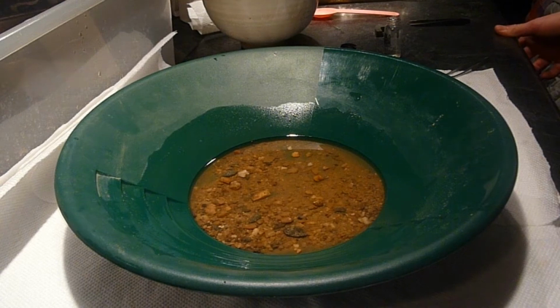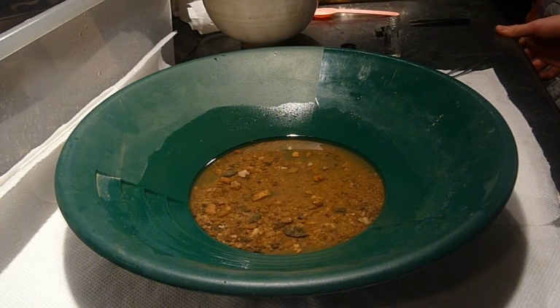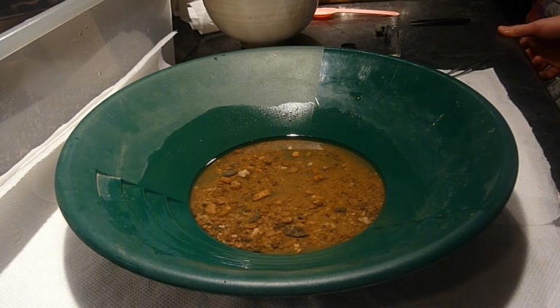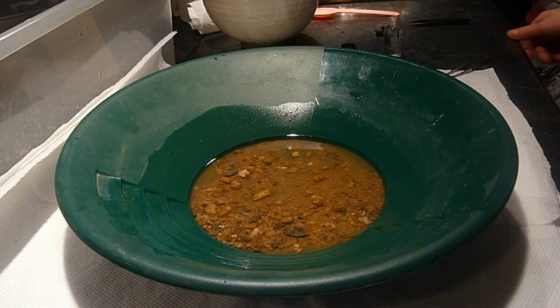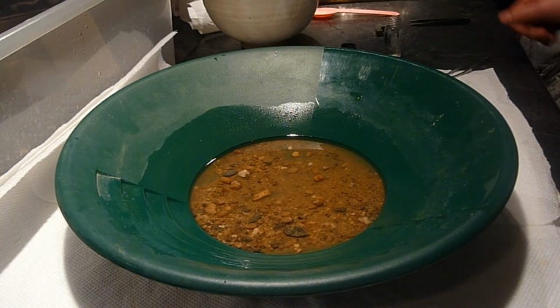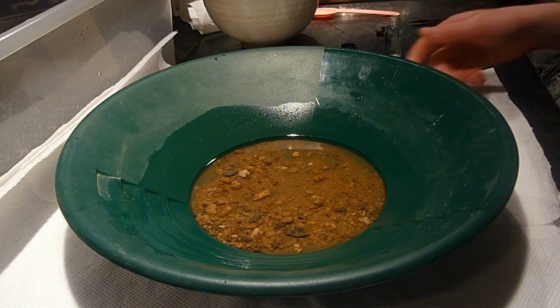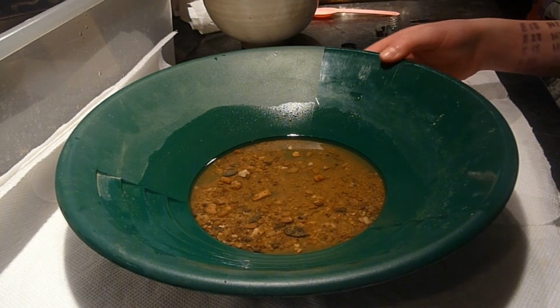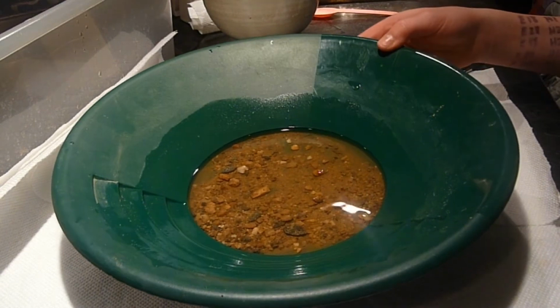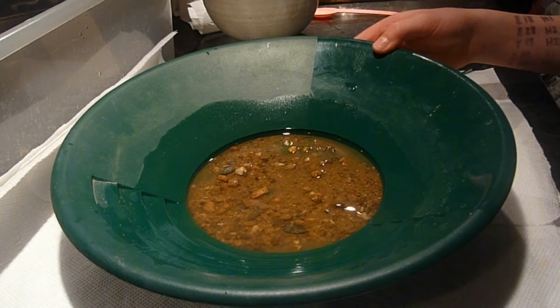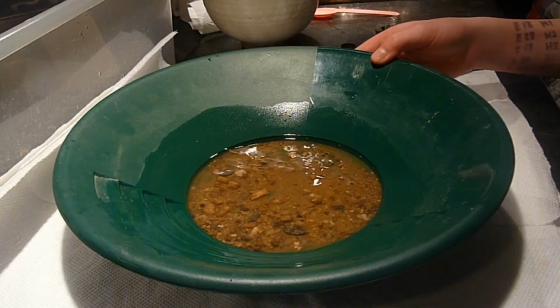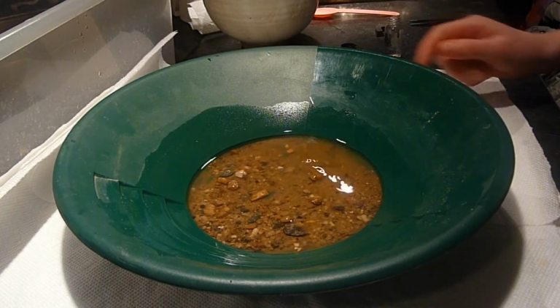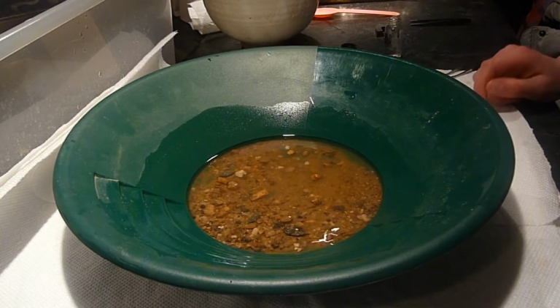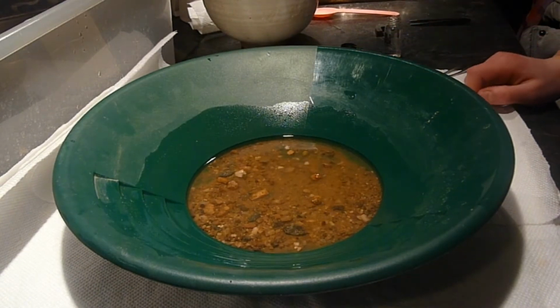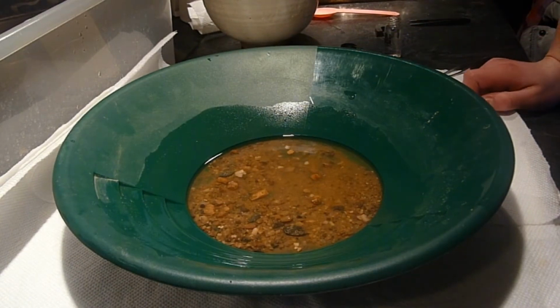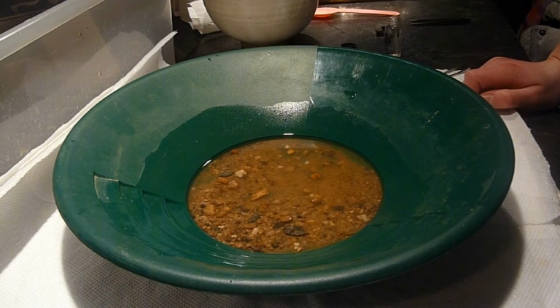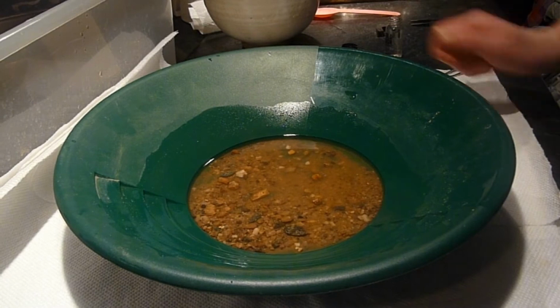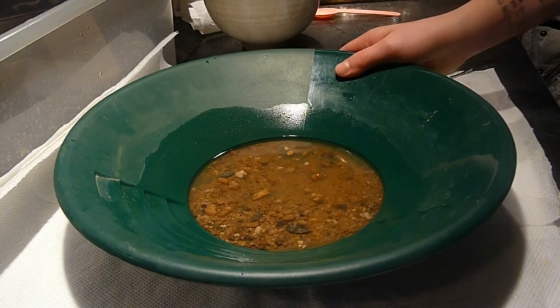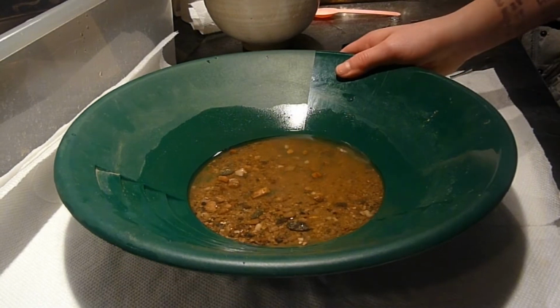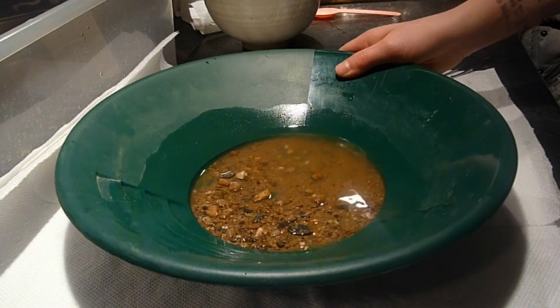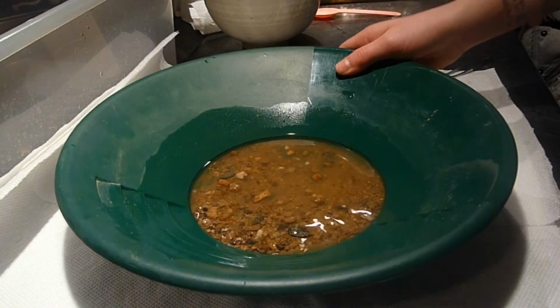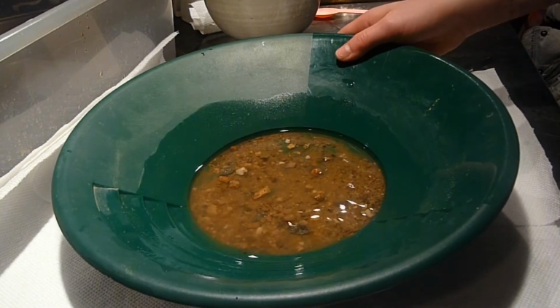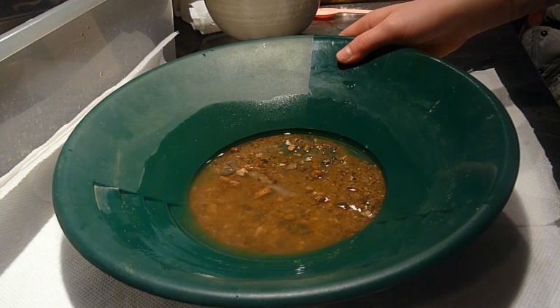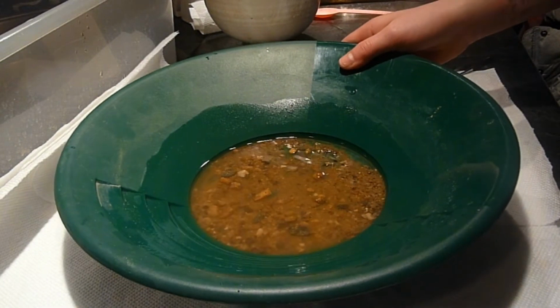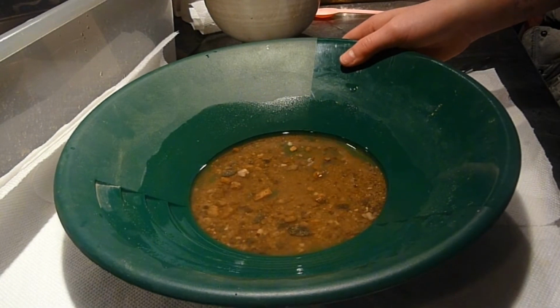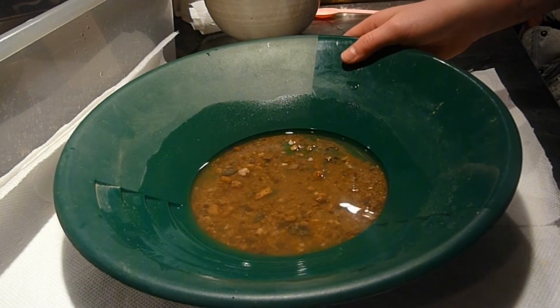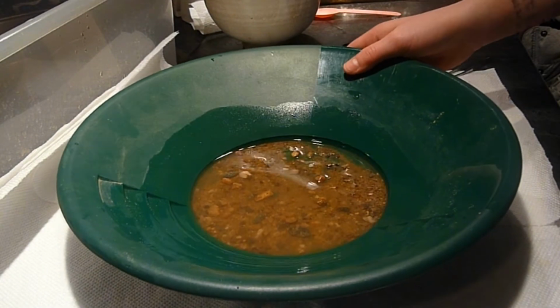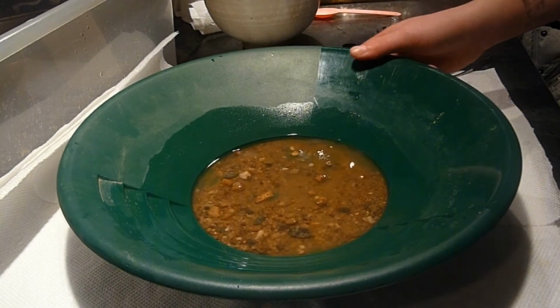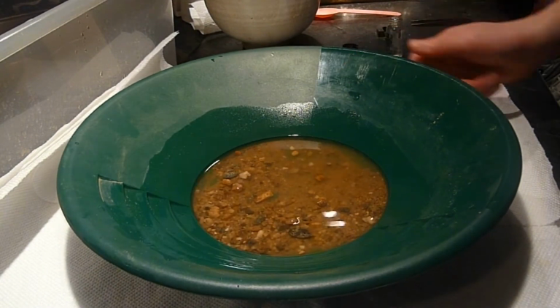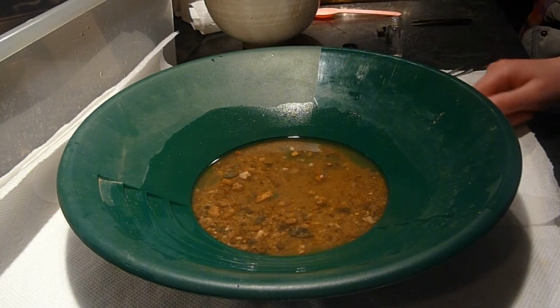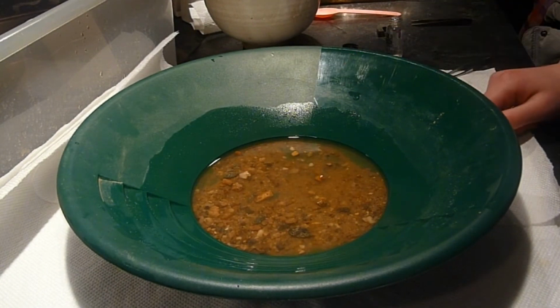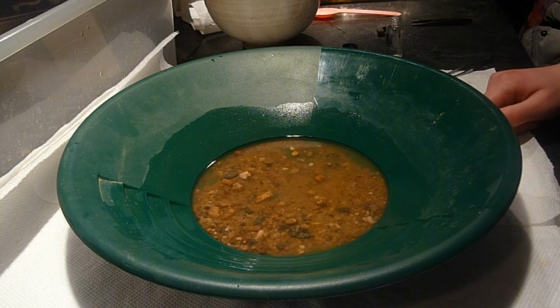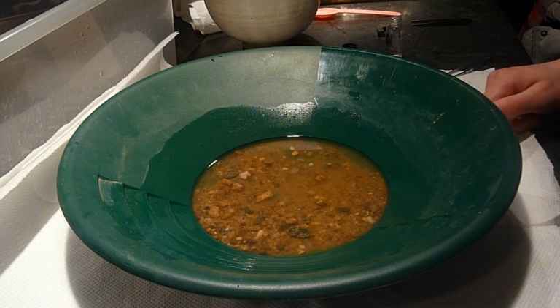Hey guys, I'm going to show you how to pan gold today. I got this material from Virginia and if you want some, I'll show you where to get it in the description below.